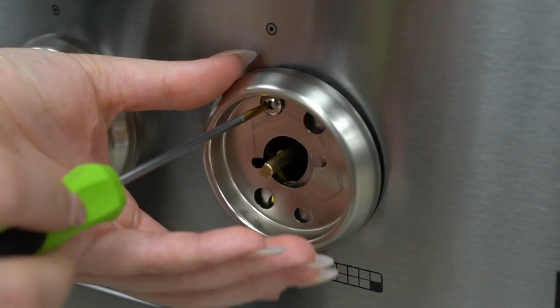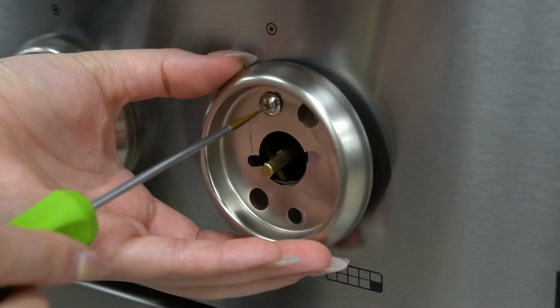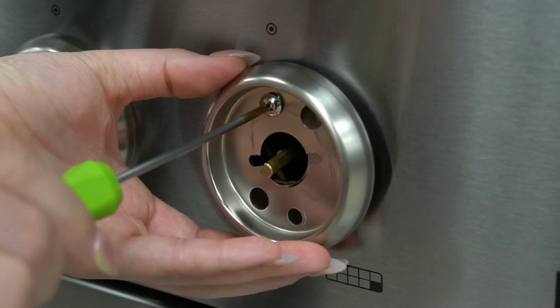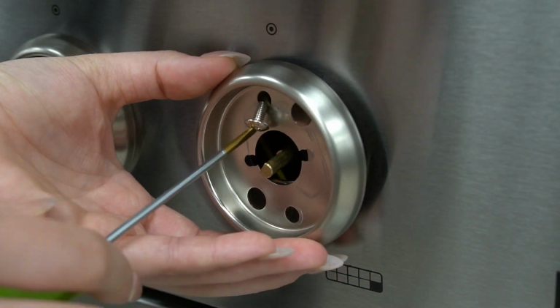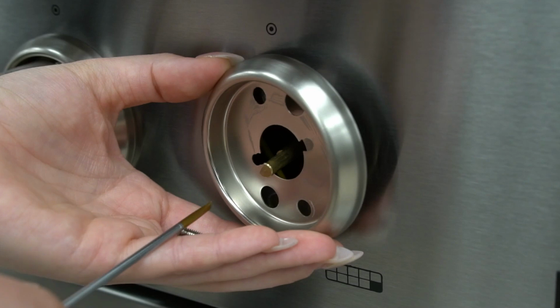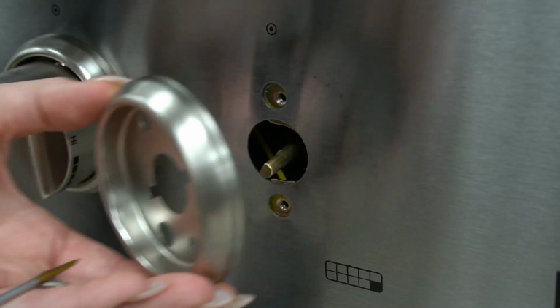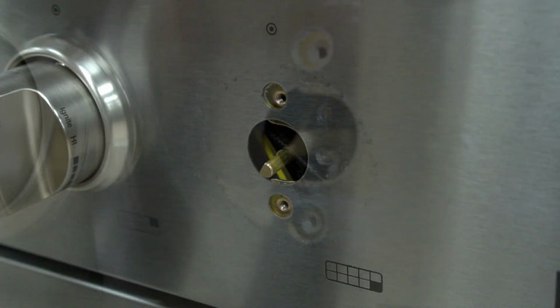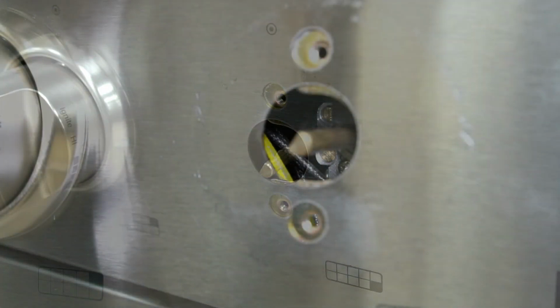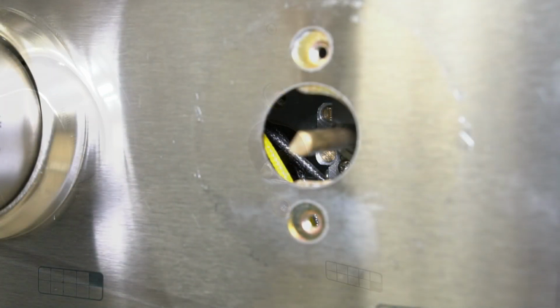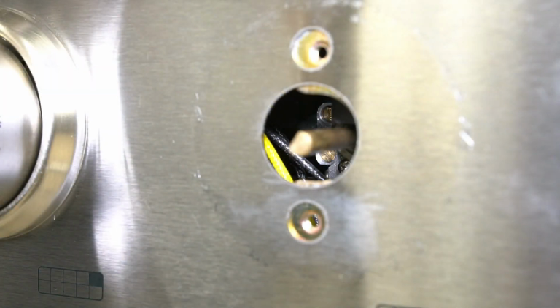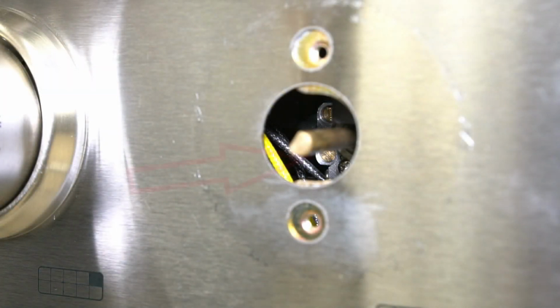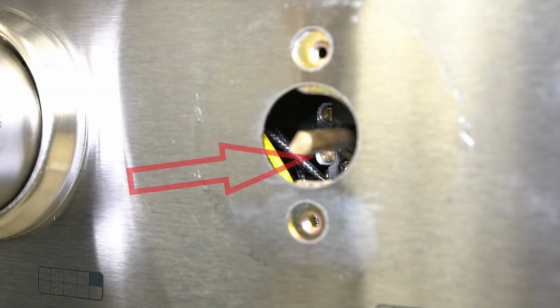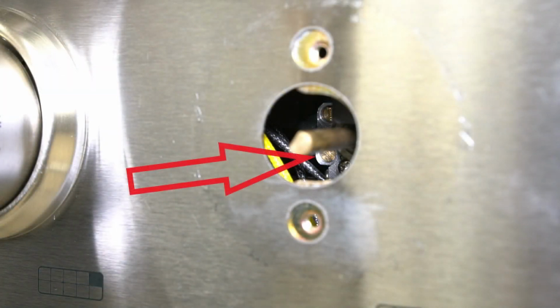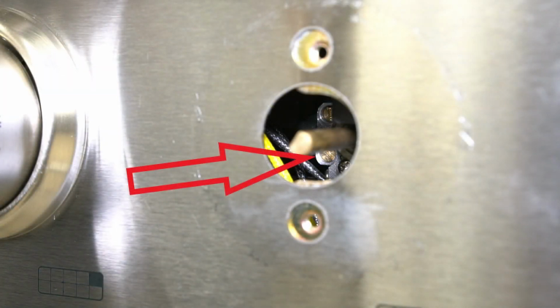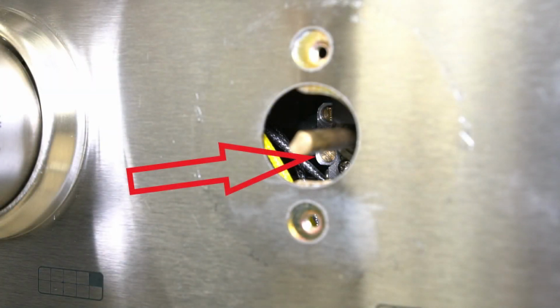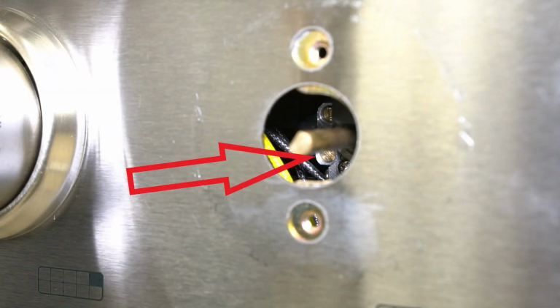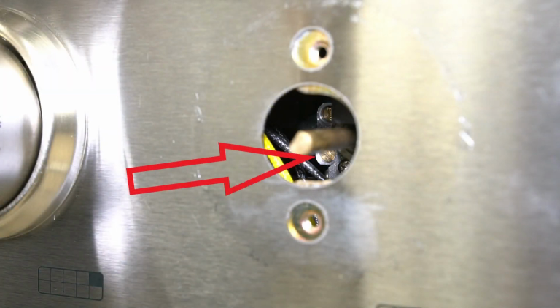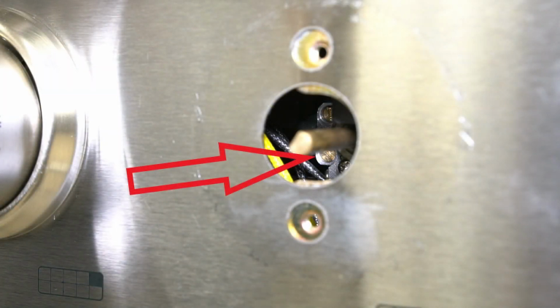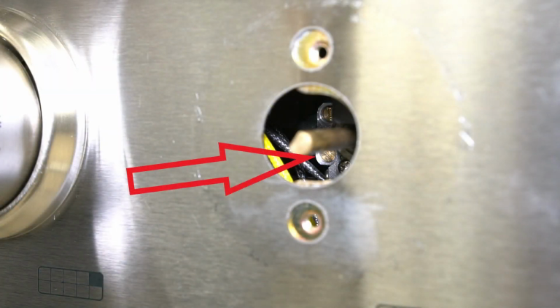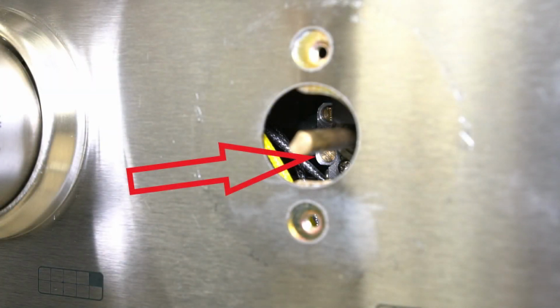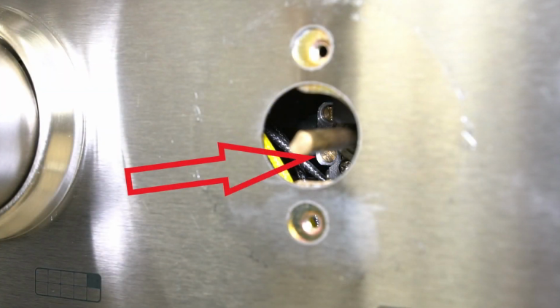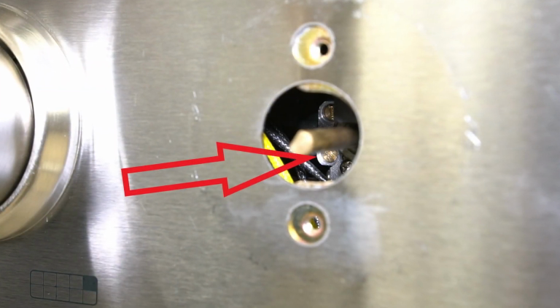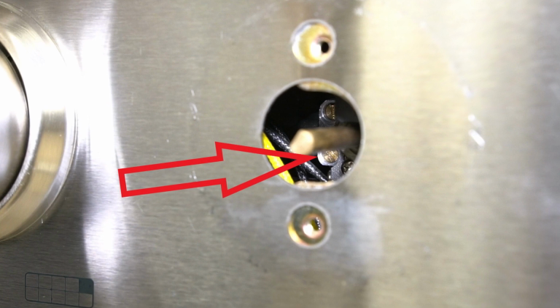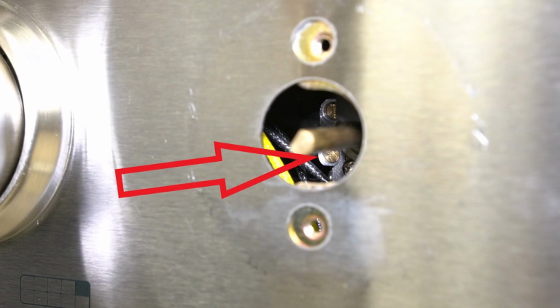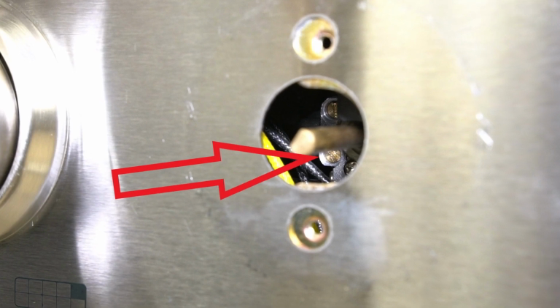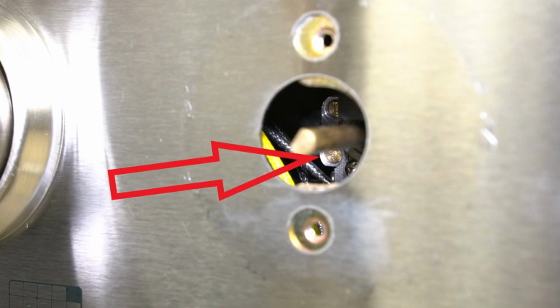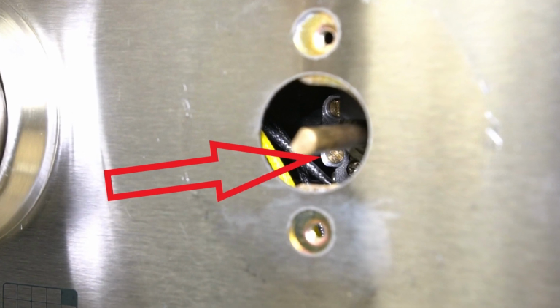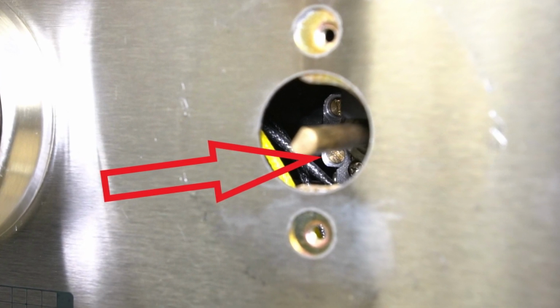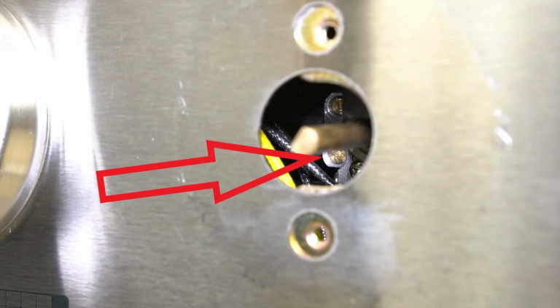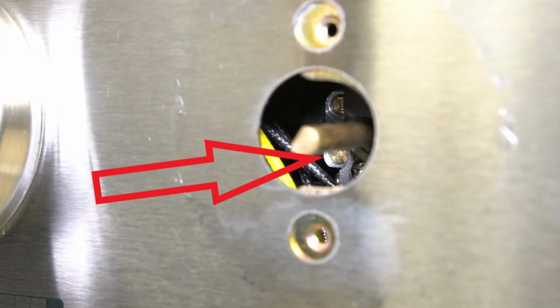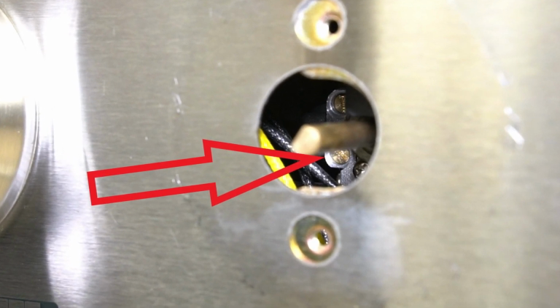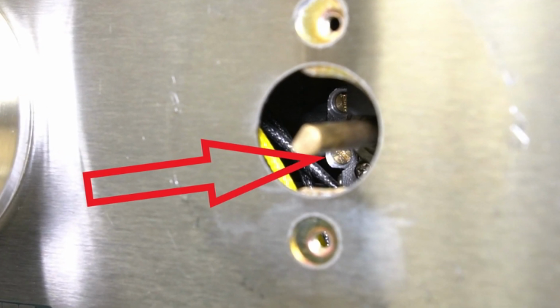The dual ring burner will have two adjustable flame screws. Locate the bottom screw in order to adjust the inner flame. The top screw is for the outer flame.